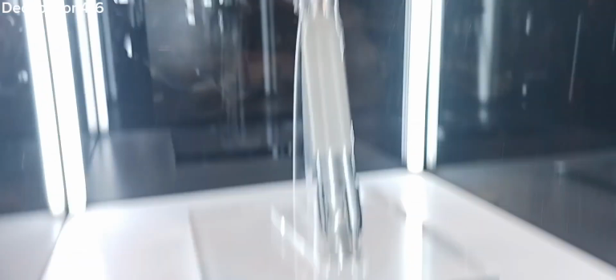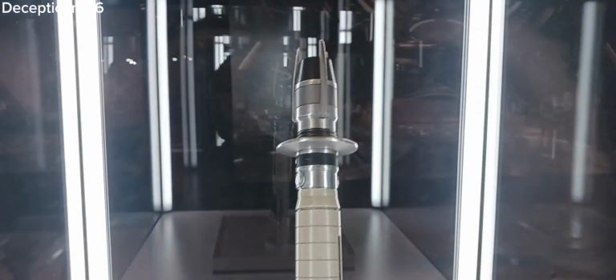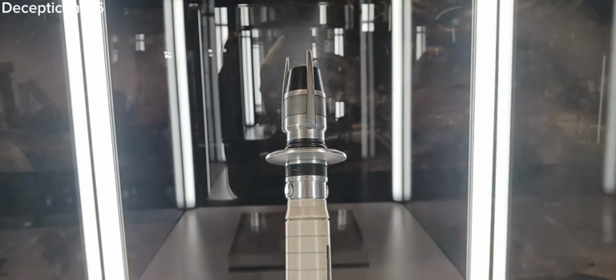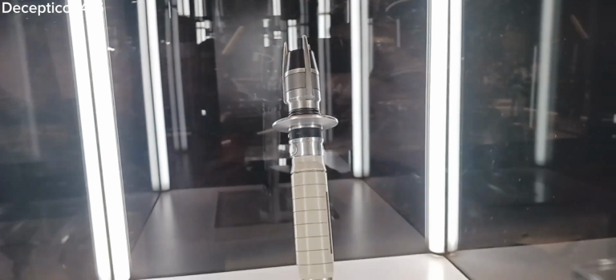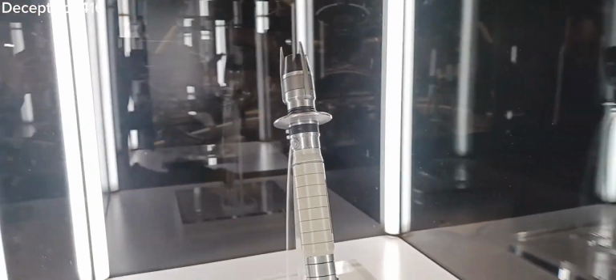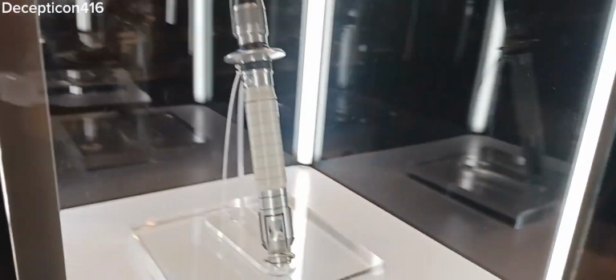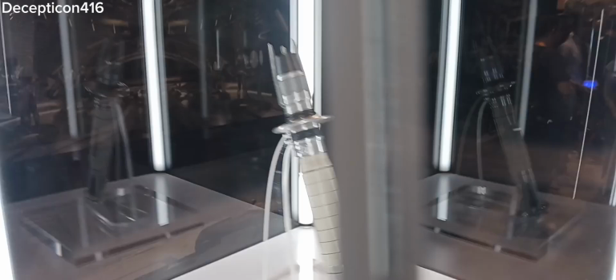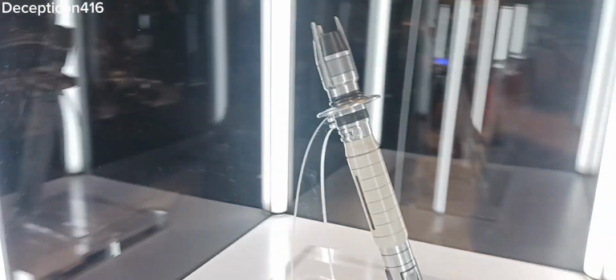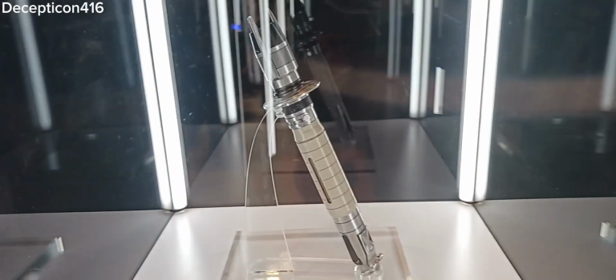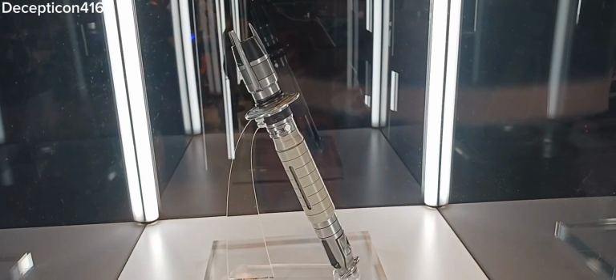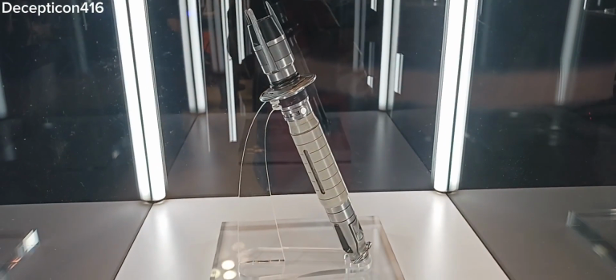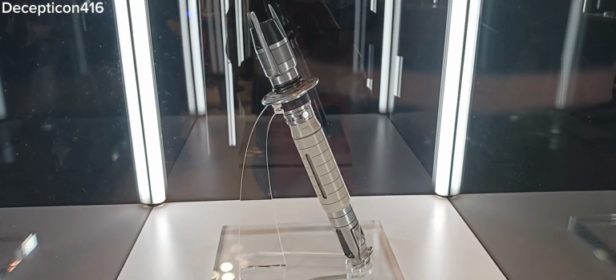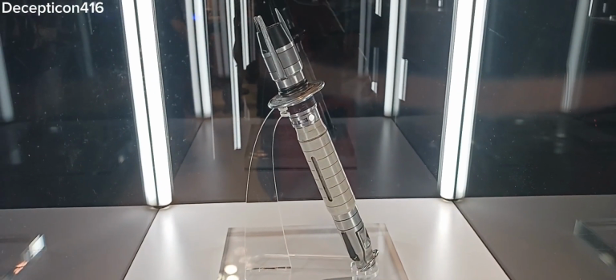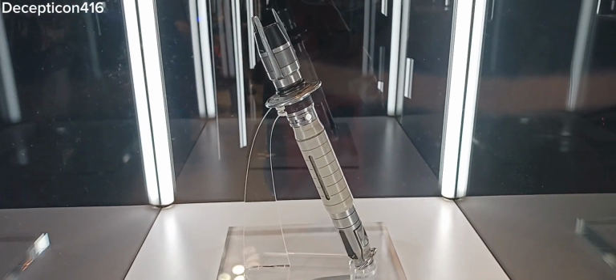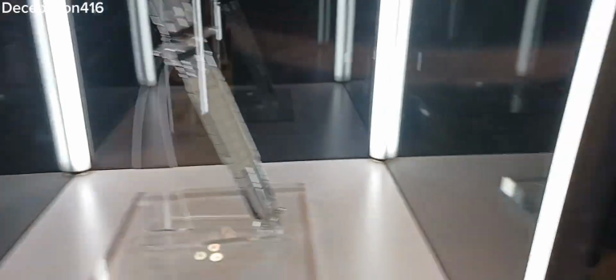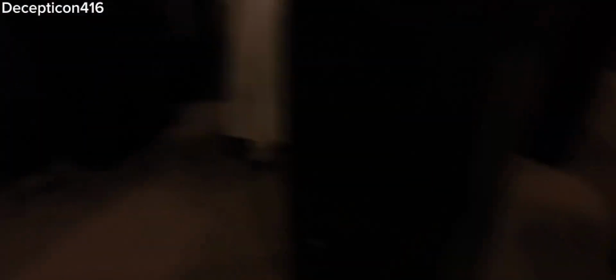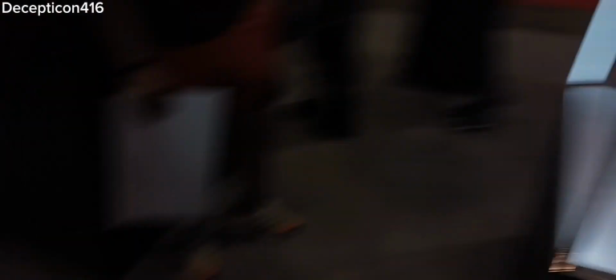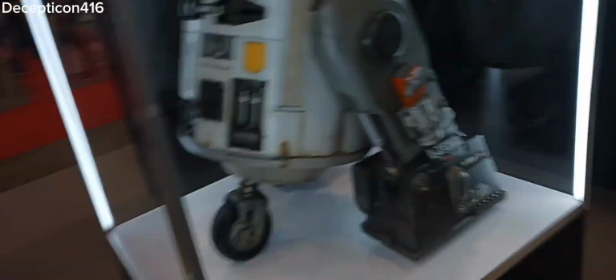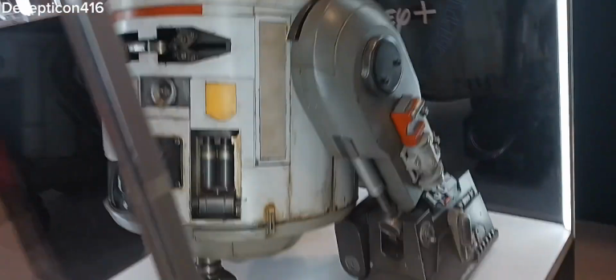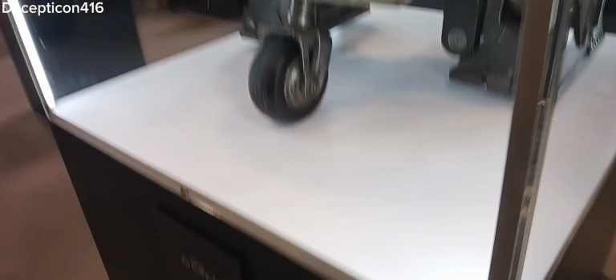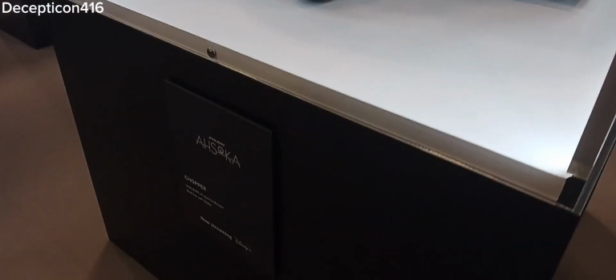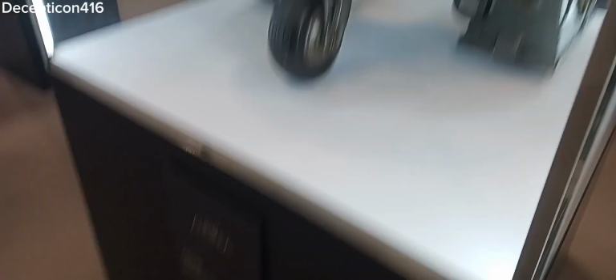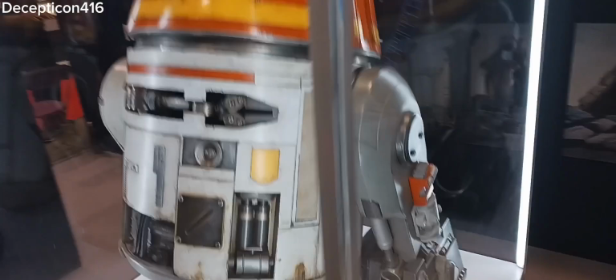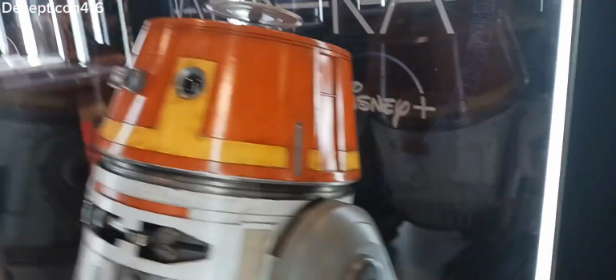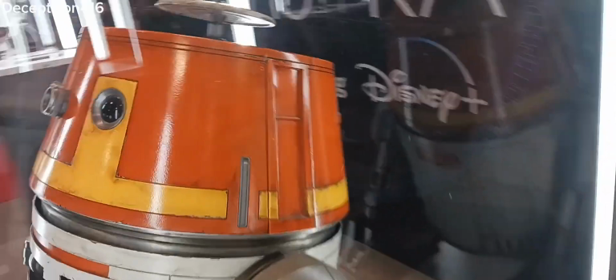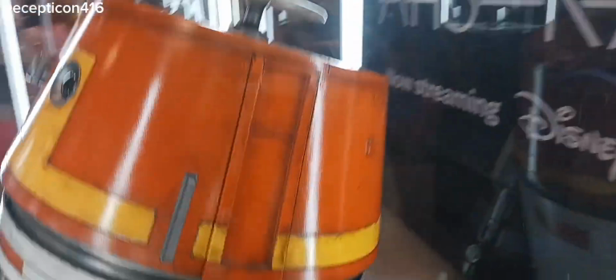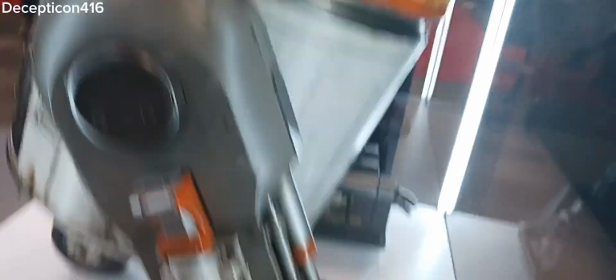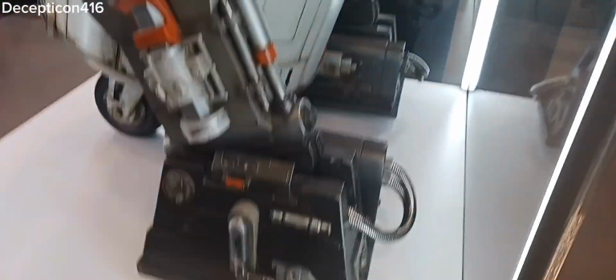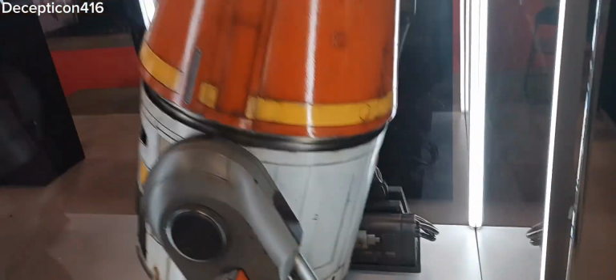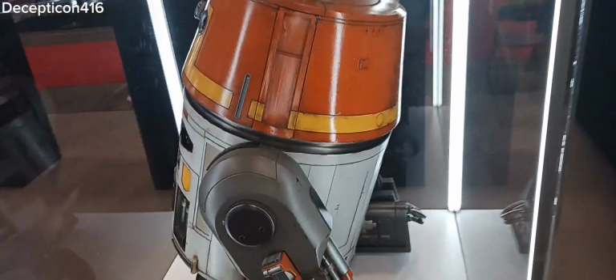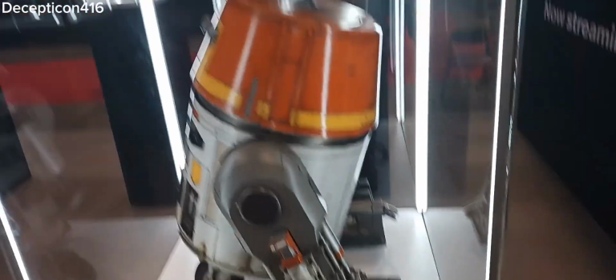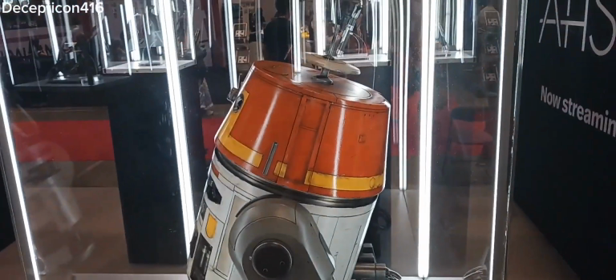Shin Hati's lightsaber. It's so cool to see this. The real lightsaber. That is so cool to see. And the real-life droid. That is so cool to see.